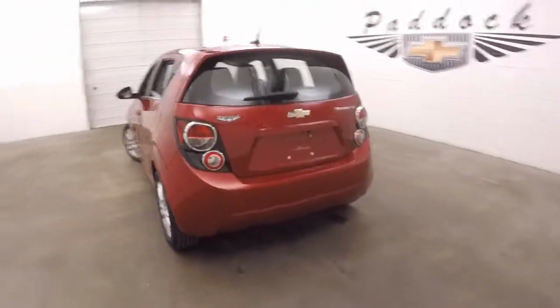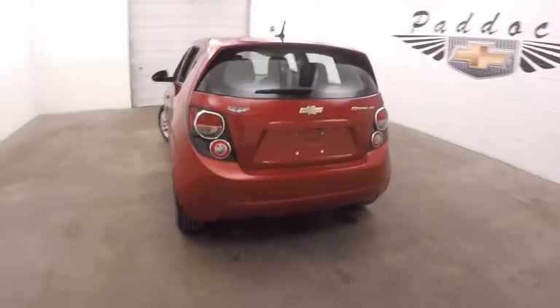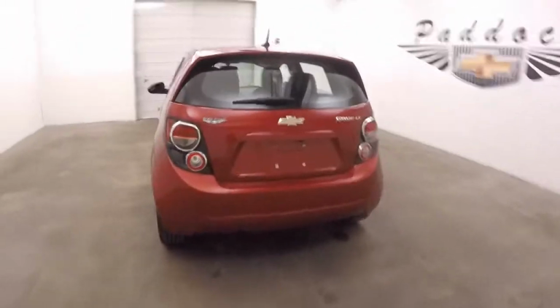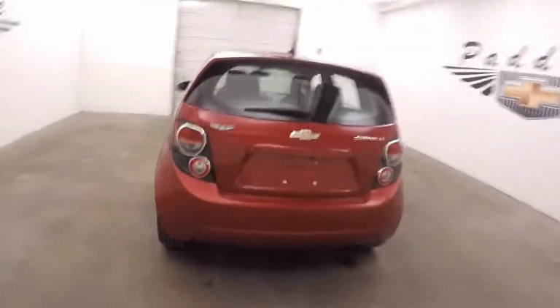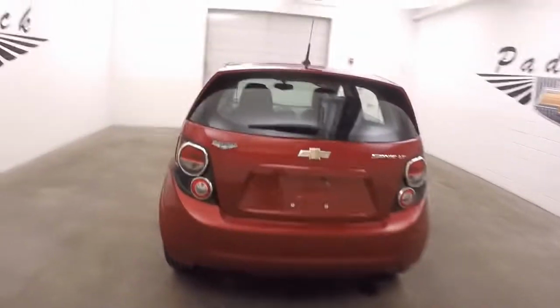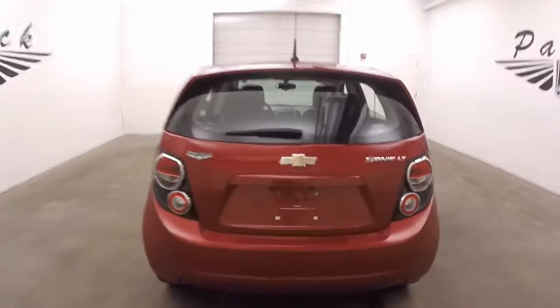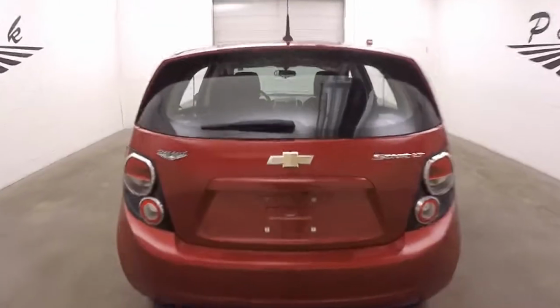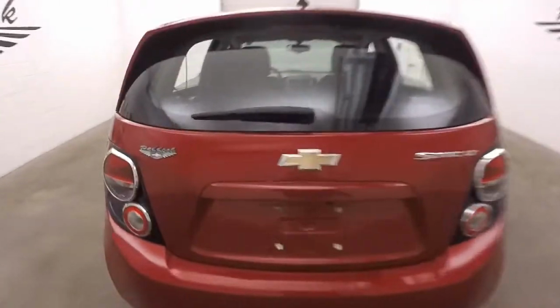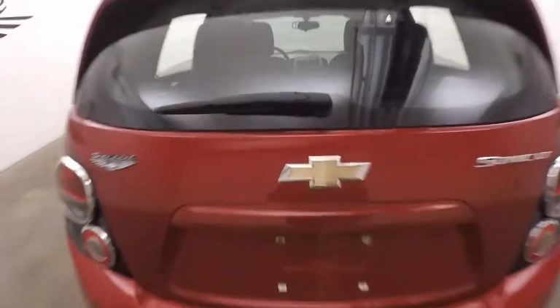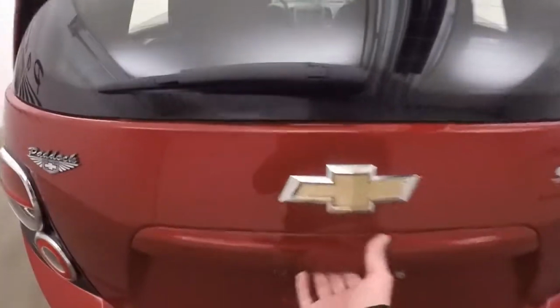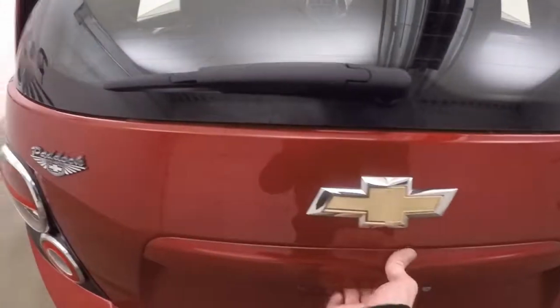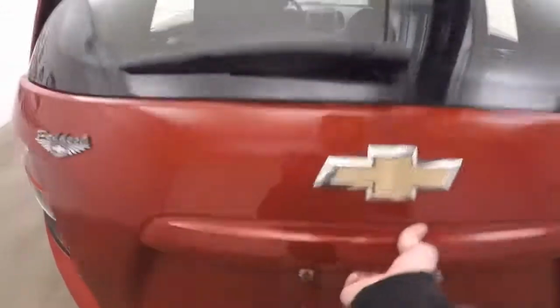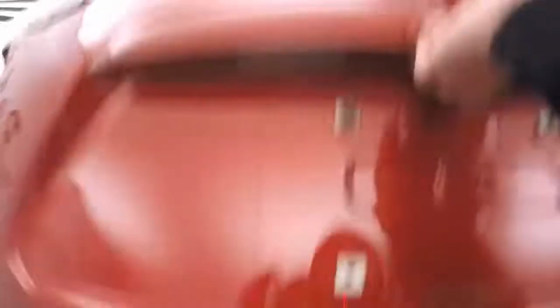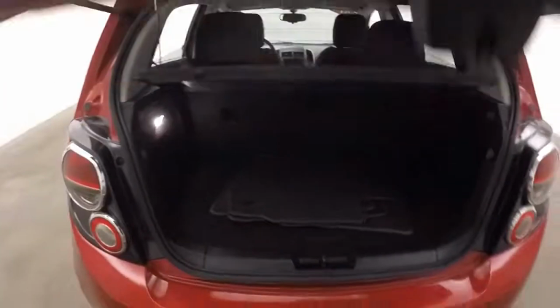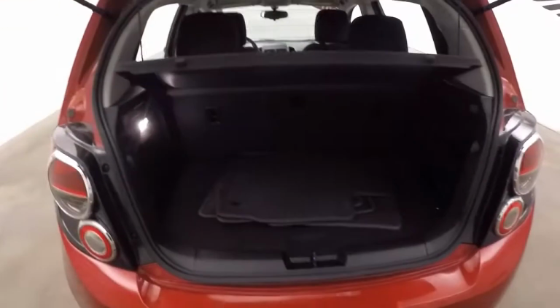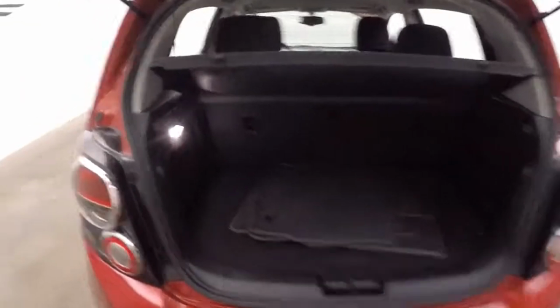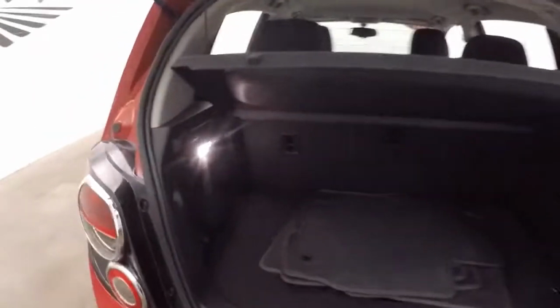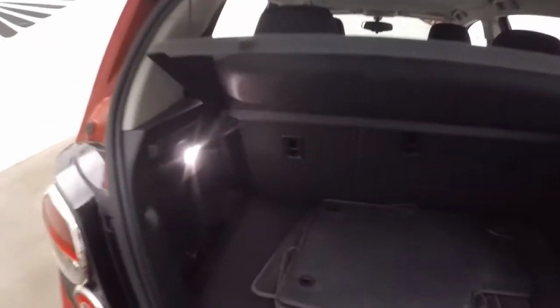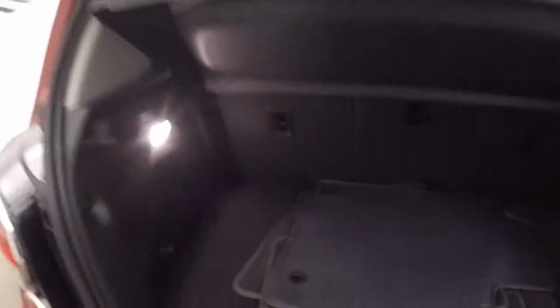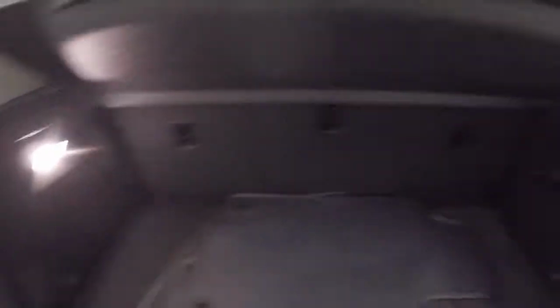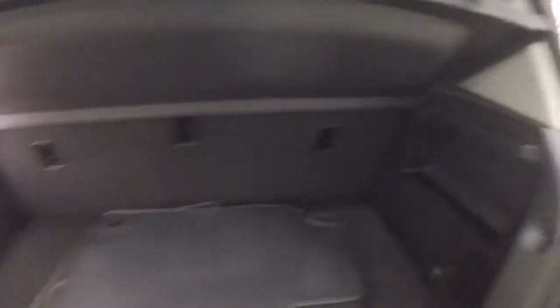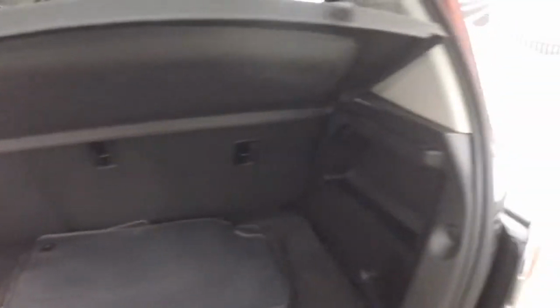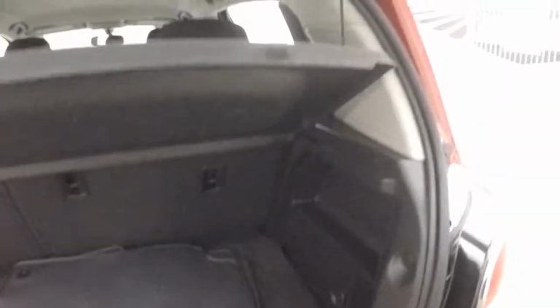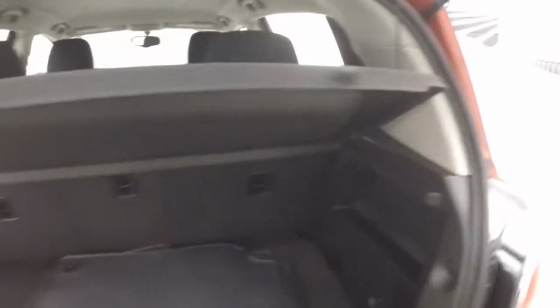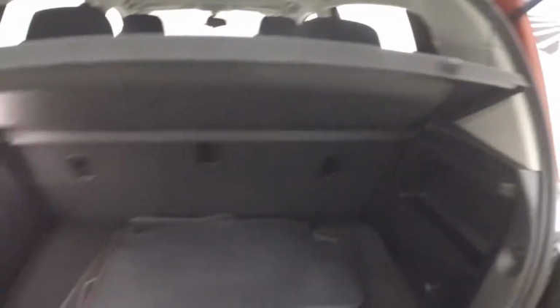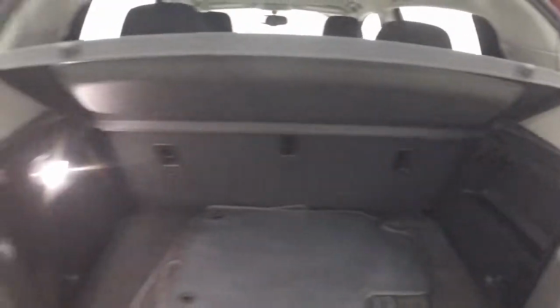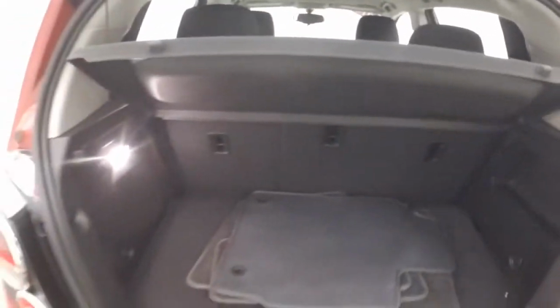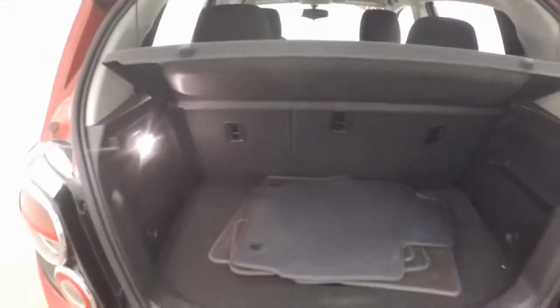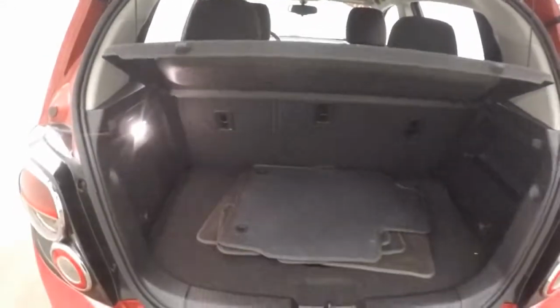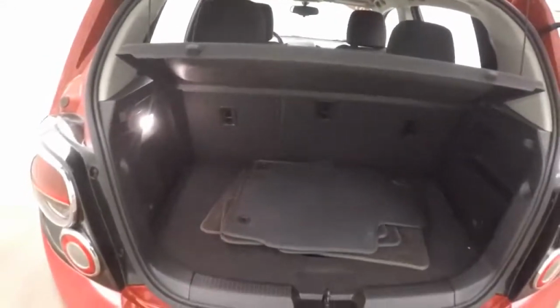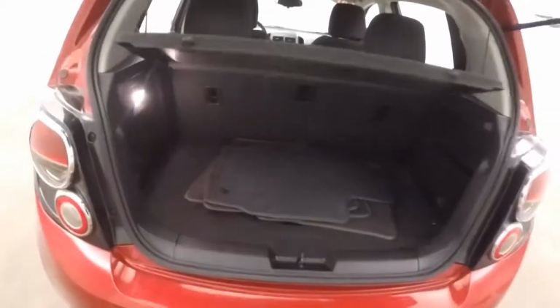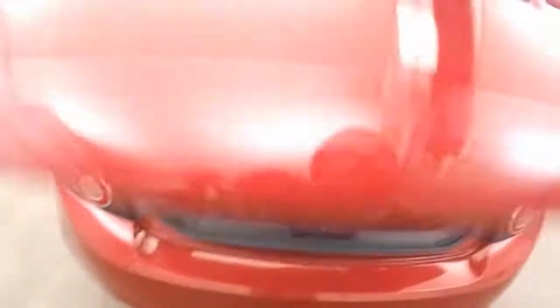Come around to the back here. Nice cargo space for a small car. Fold the seats down, get a lot of cargo space.